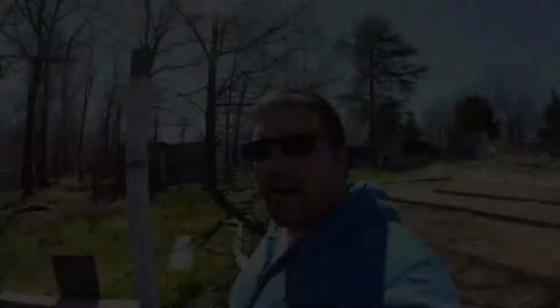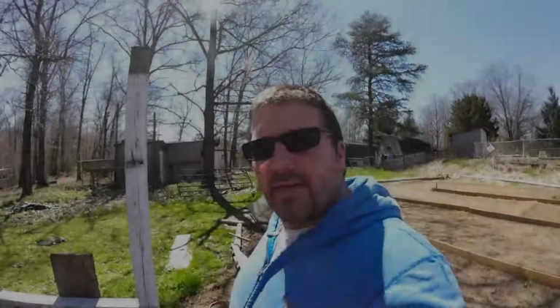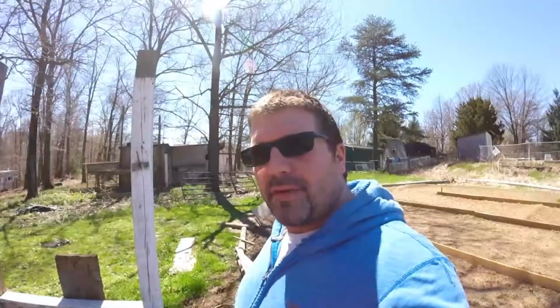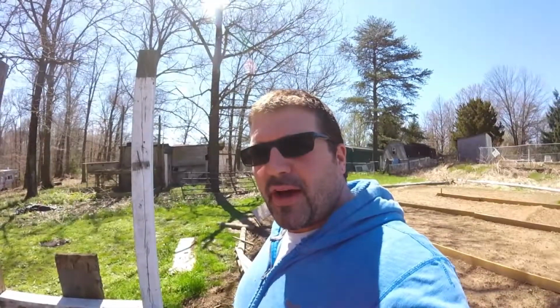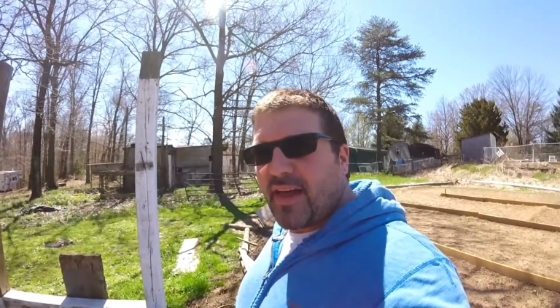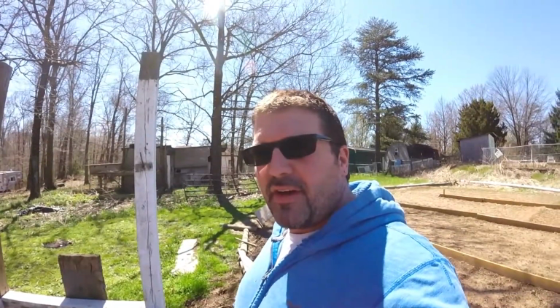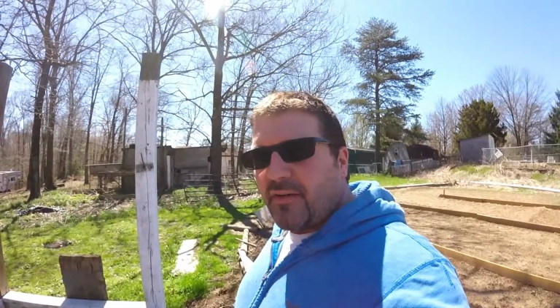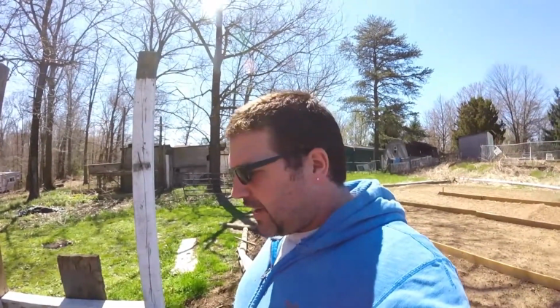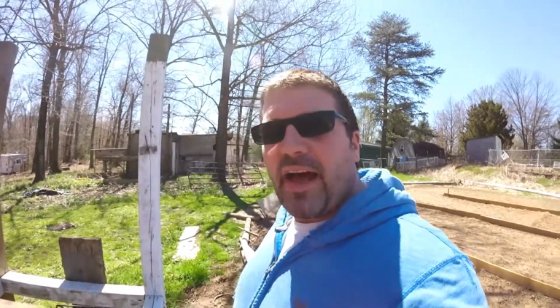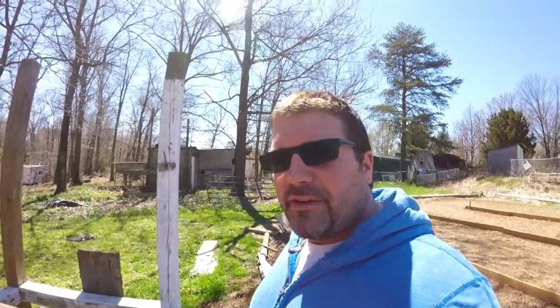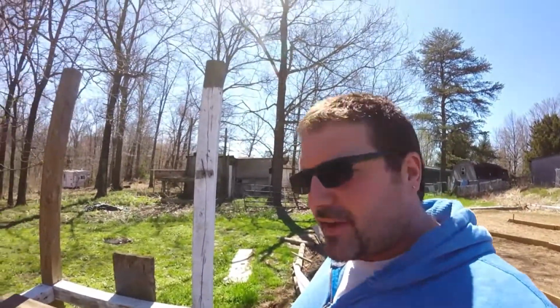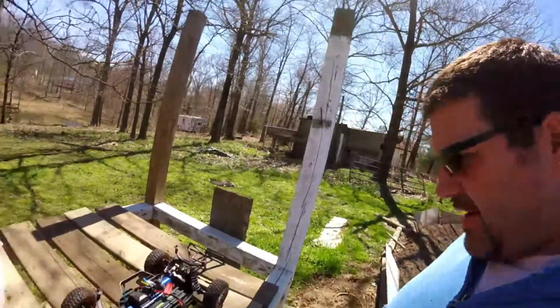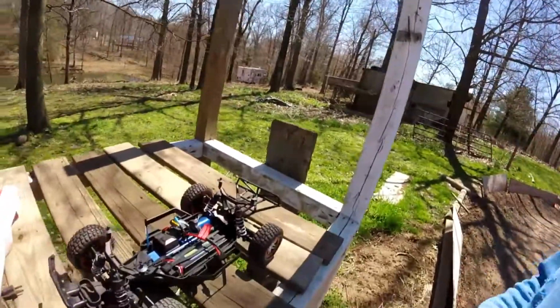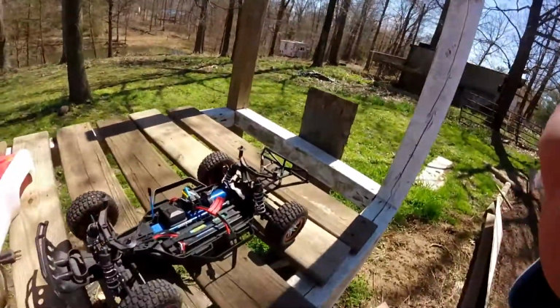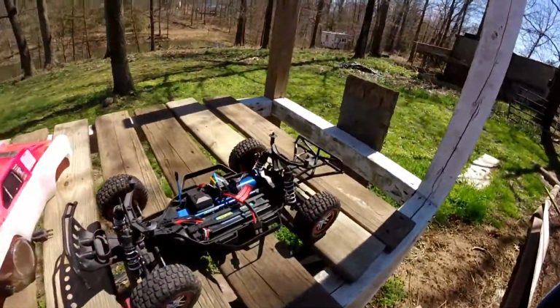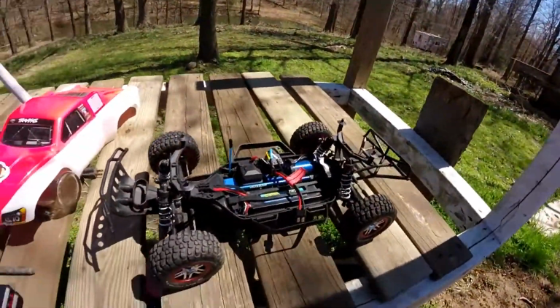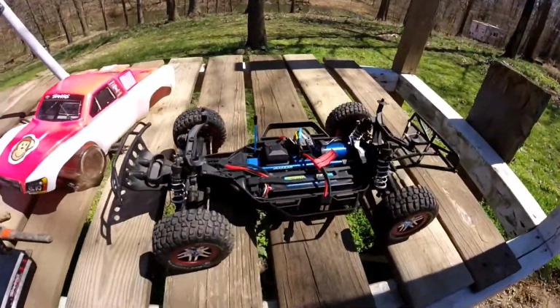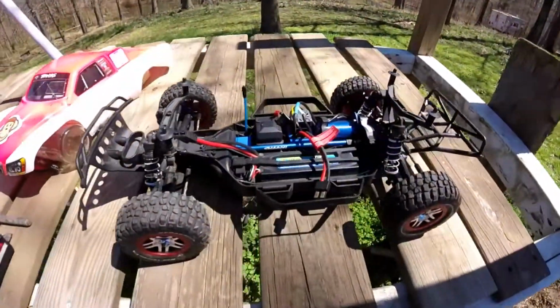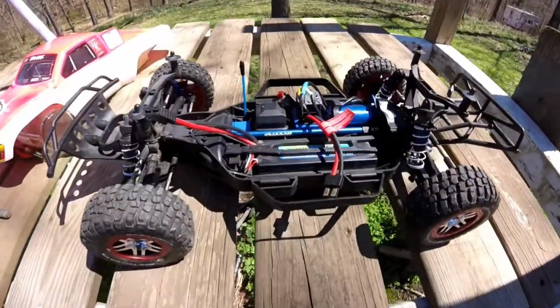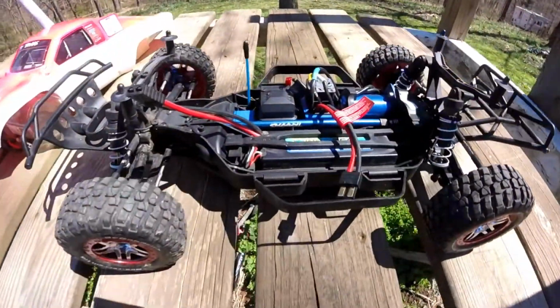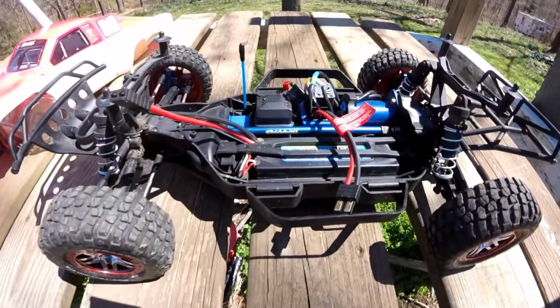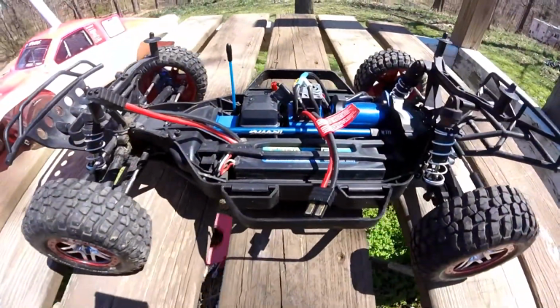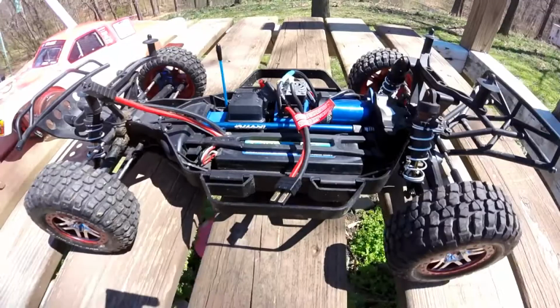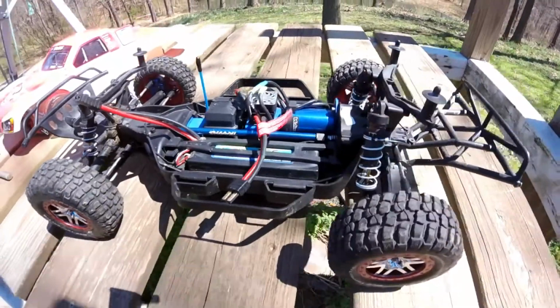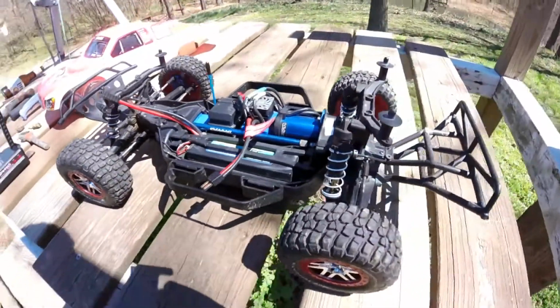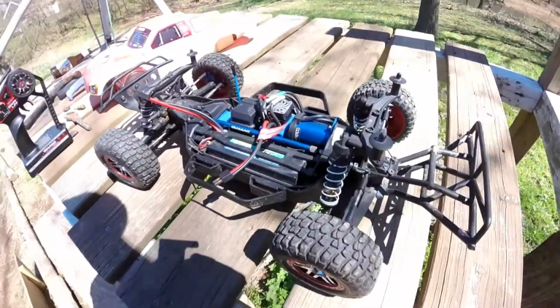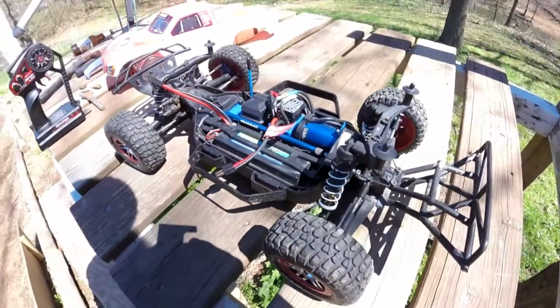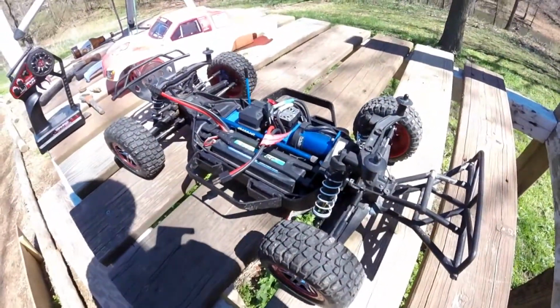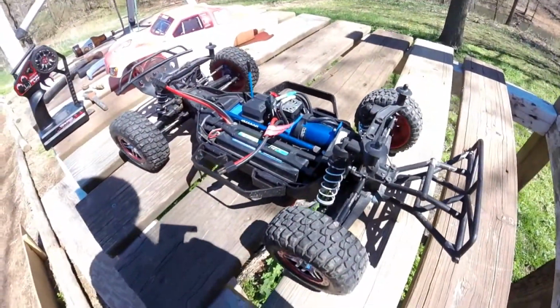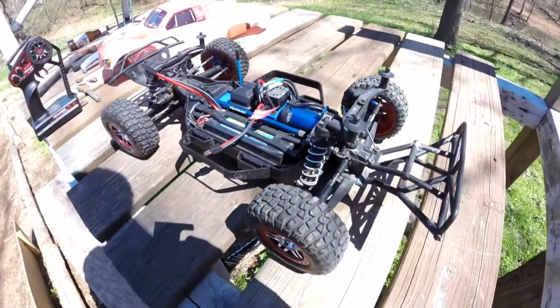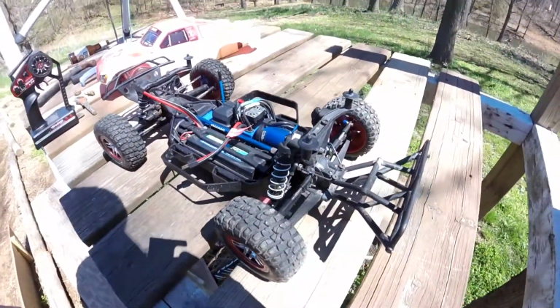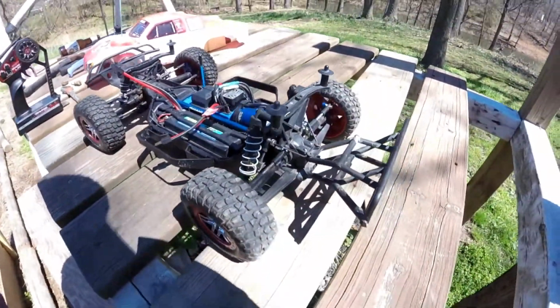Today I'm going to show you my new Traxxas Slash 4WD Platinum Edition I just got. Here it is. It's a VXL with the LCG chassis — that's the low center of gravity.